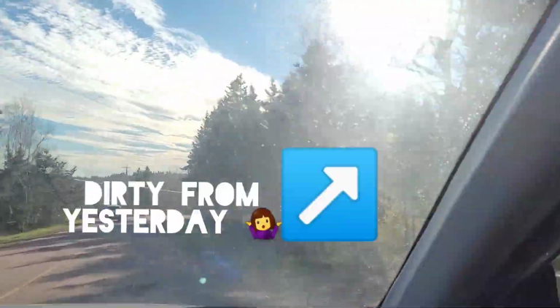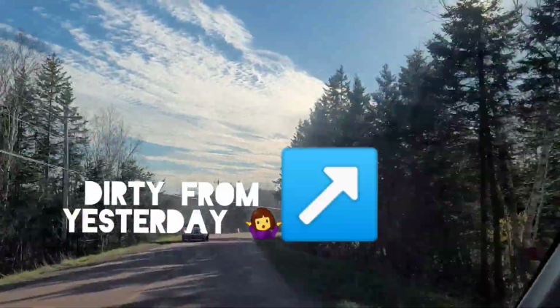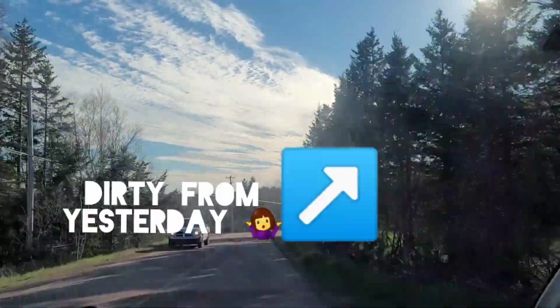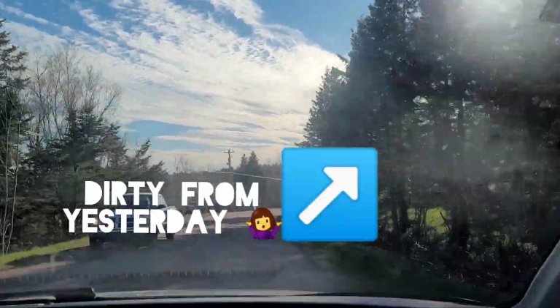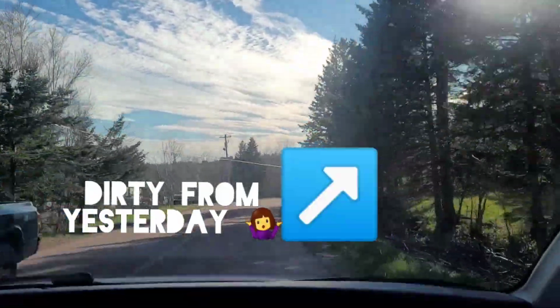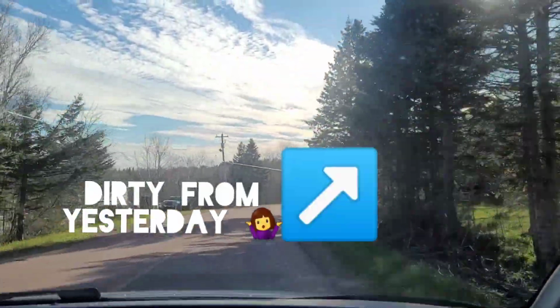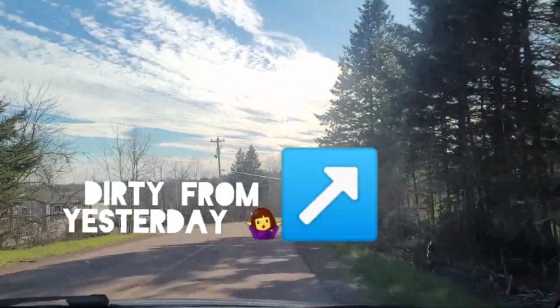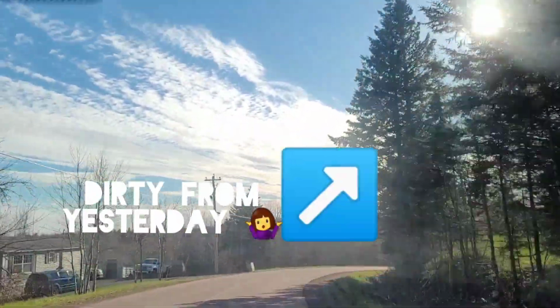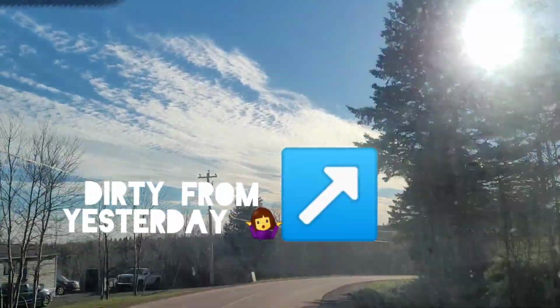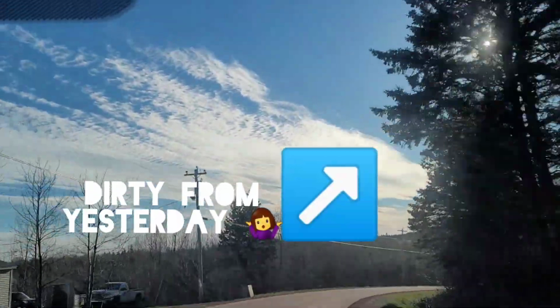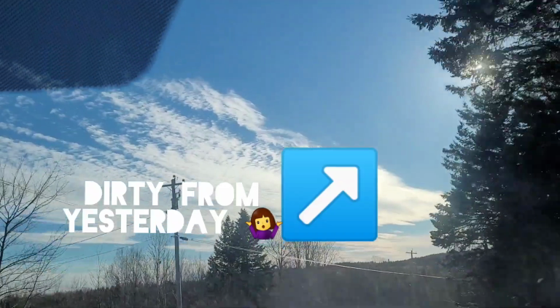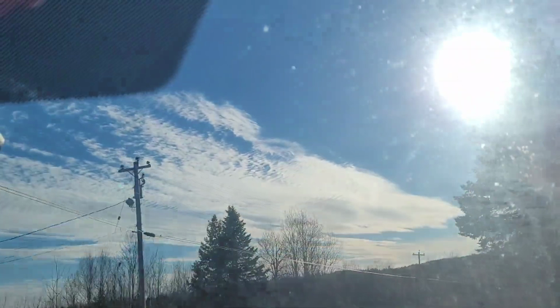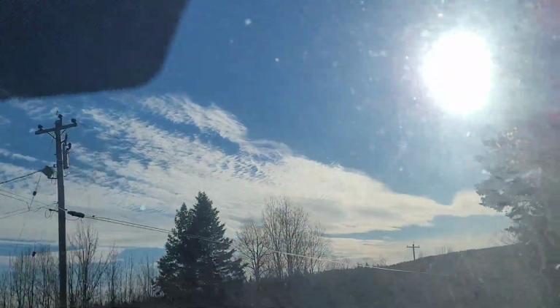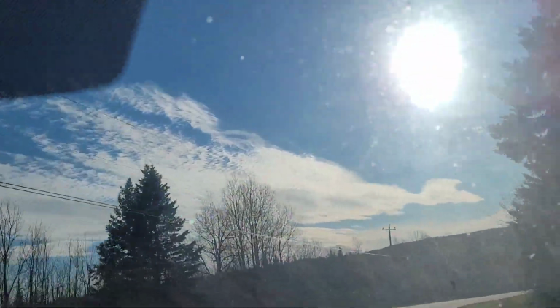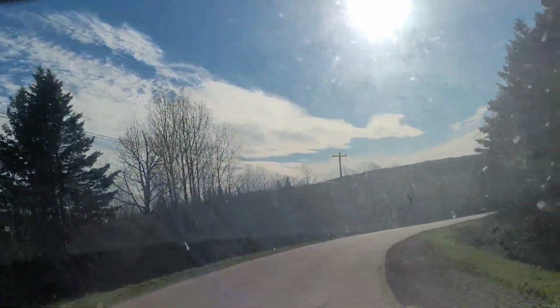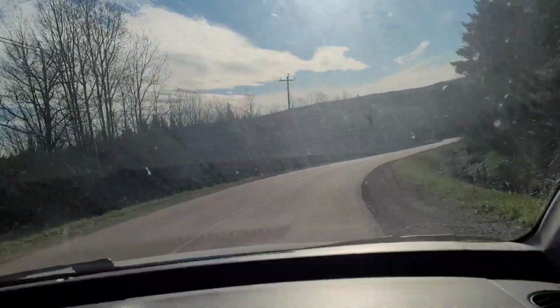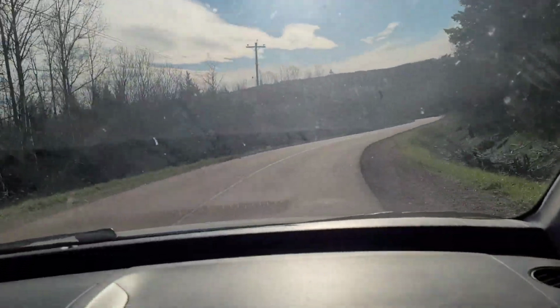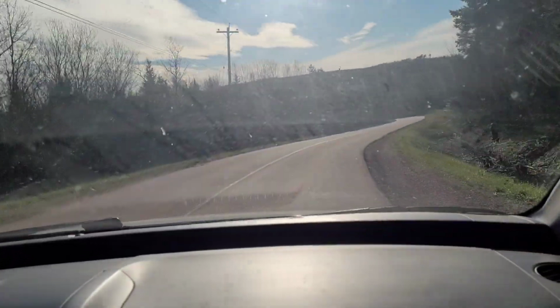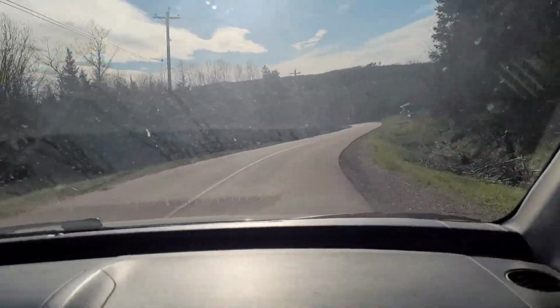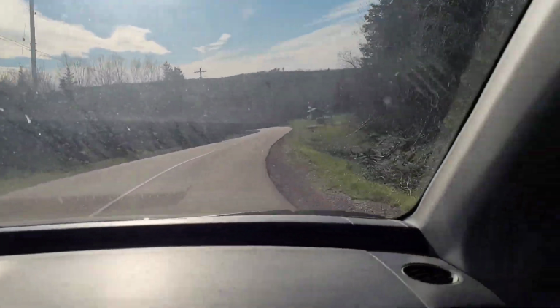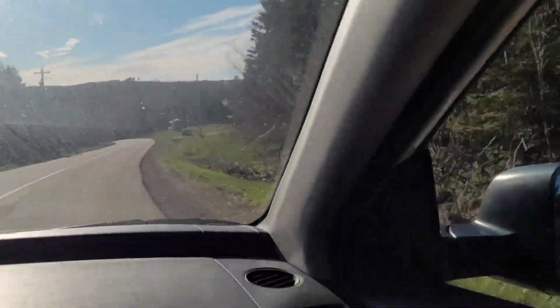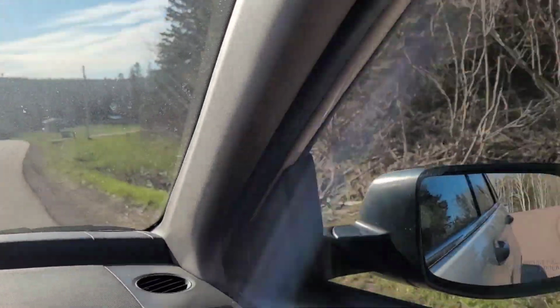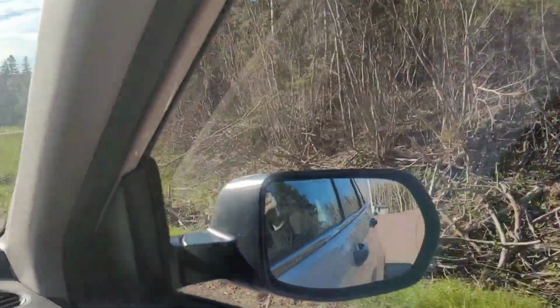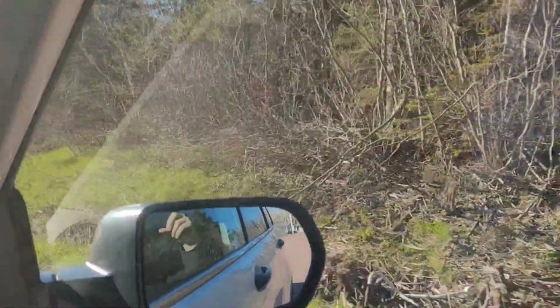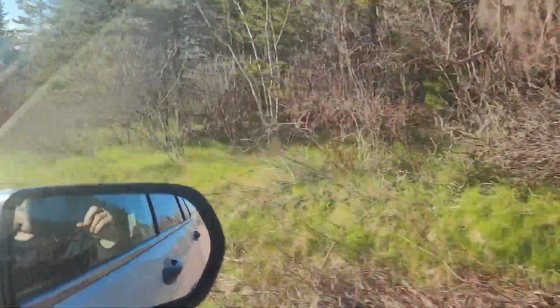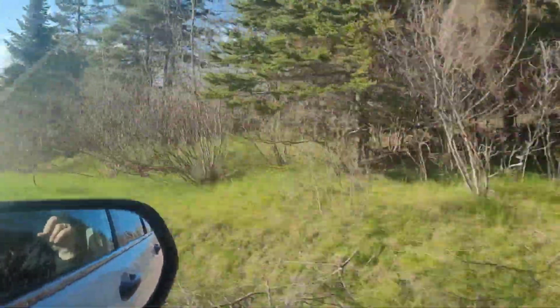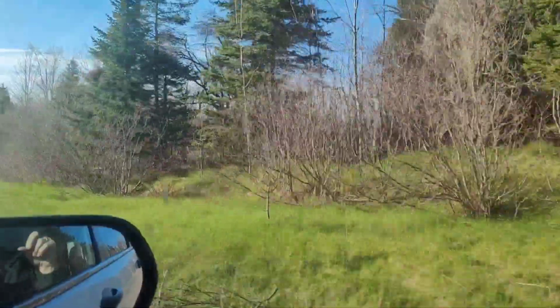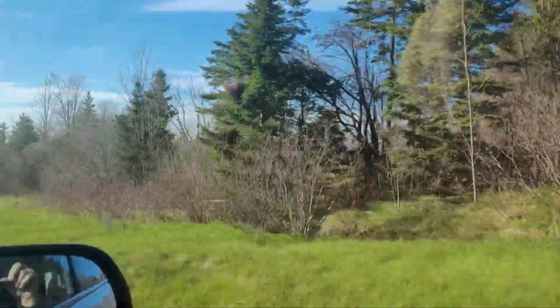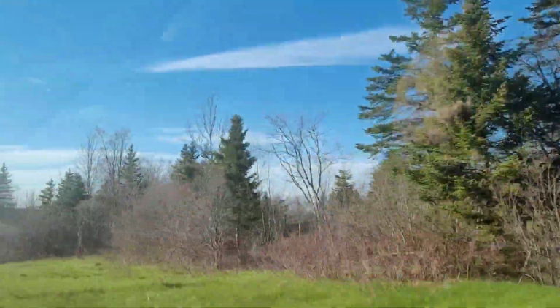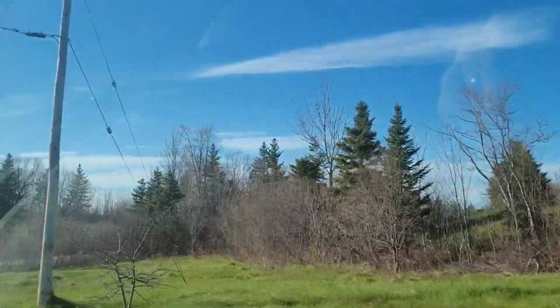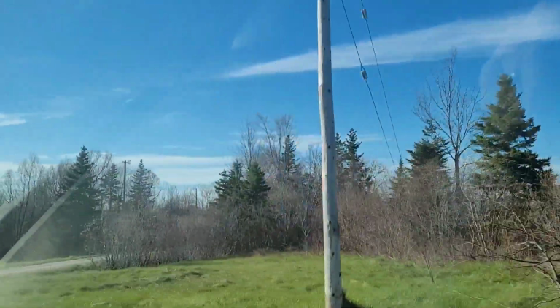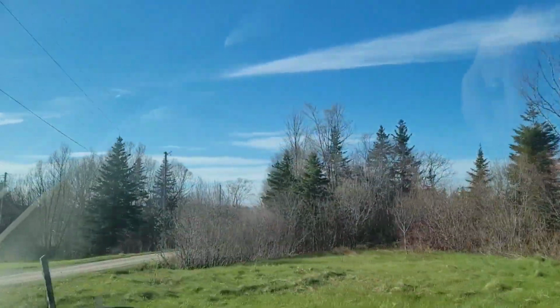I love this house with the red door. It's a beautiful day. Look at those clouds. It's so nice to be the passenger so I can film everything.